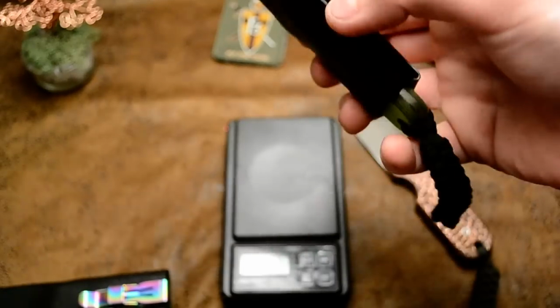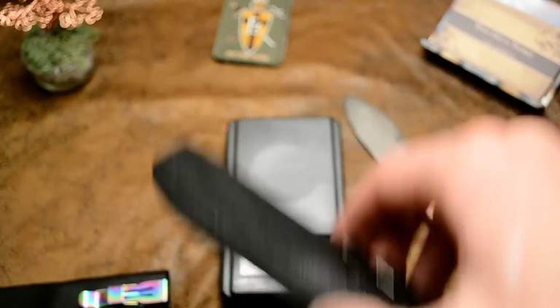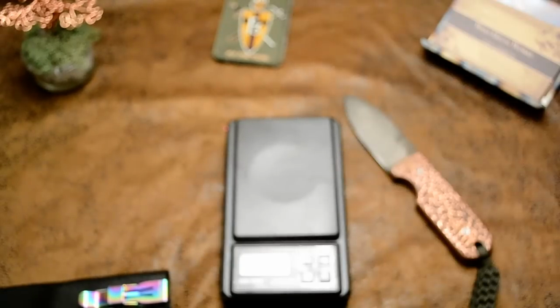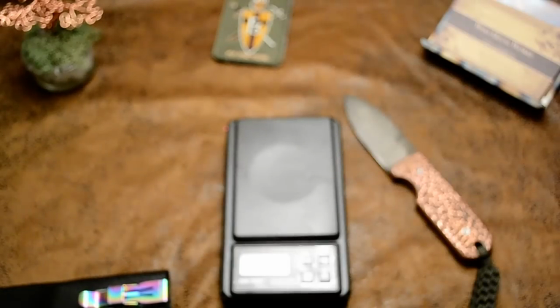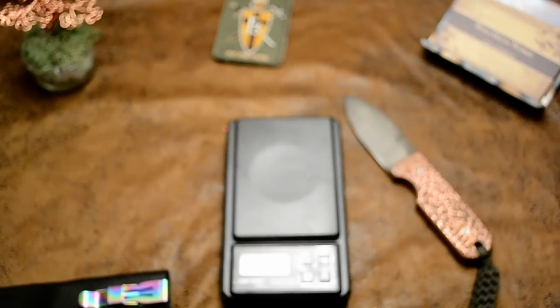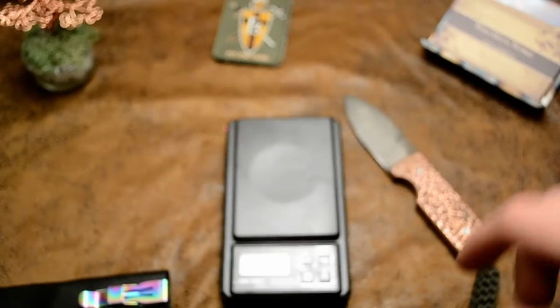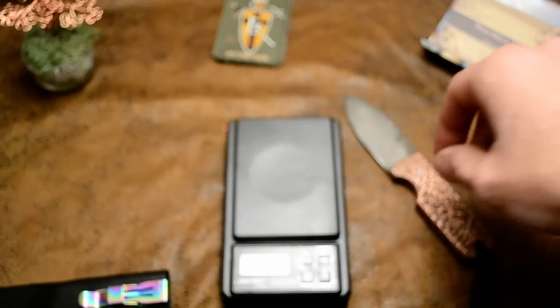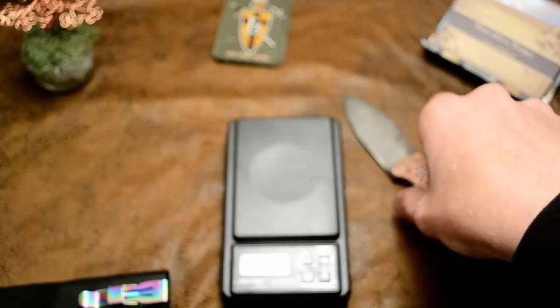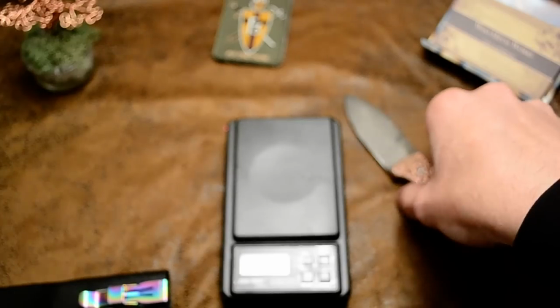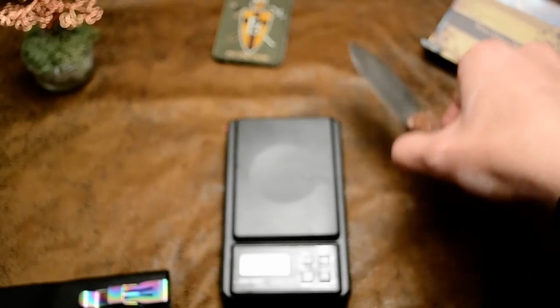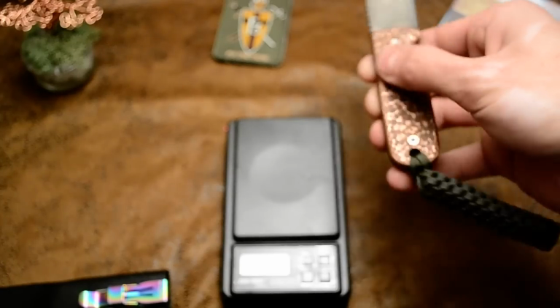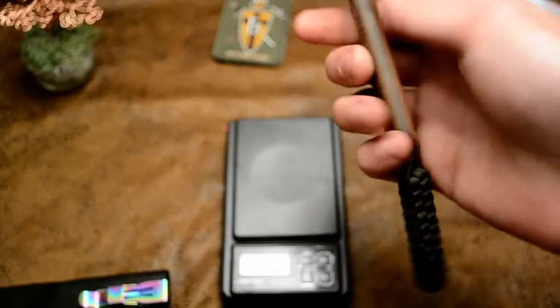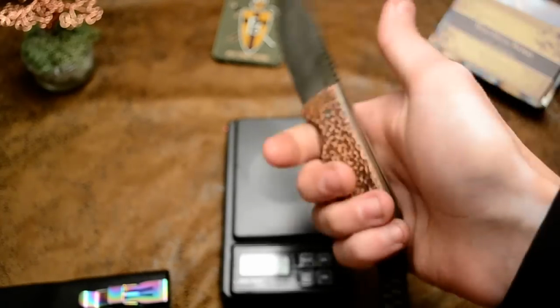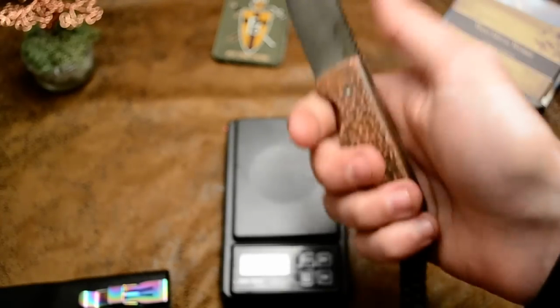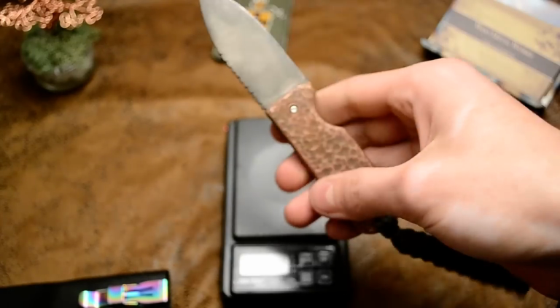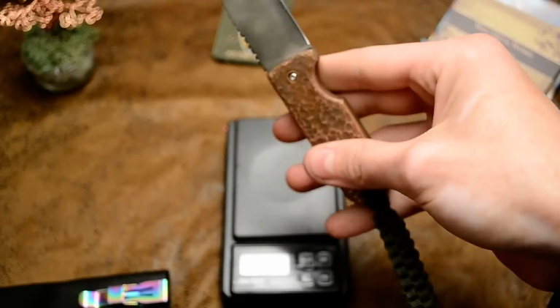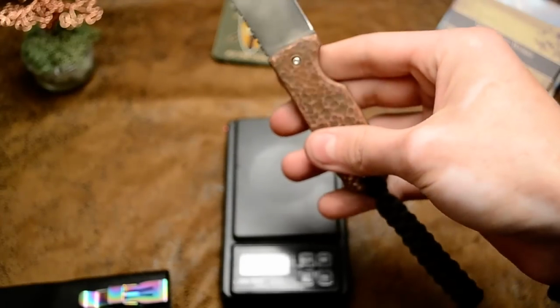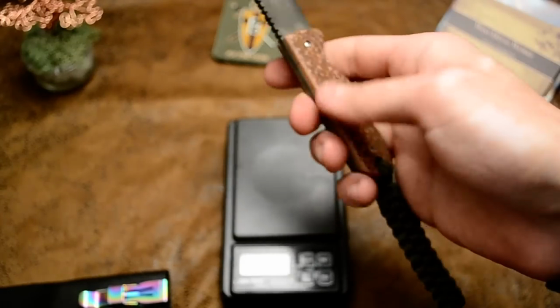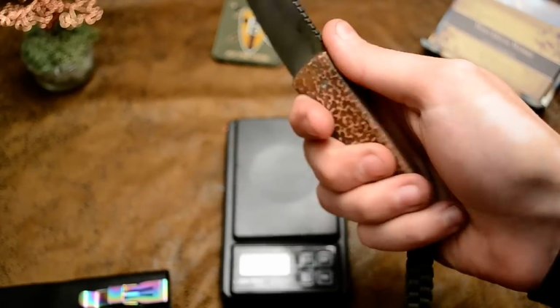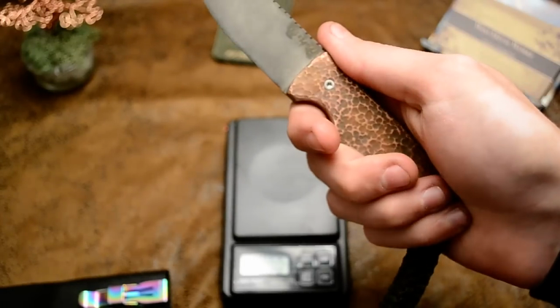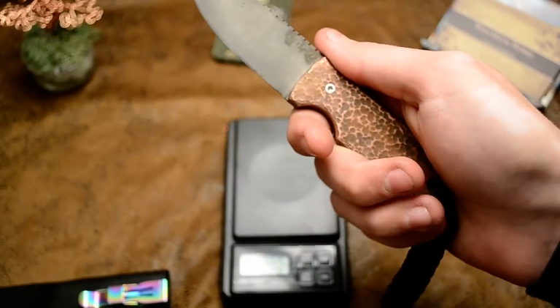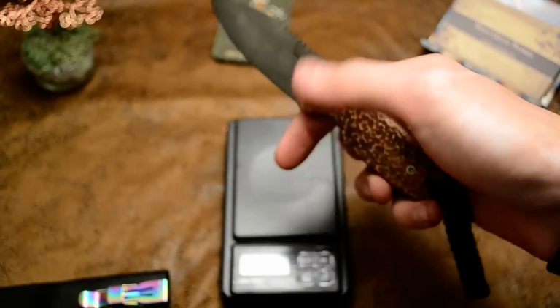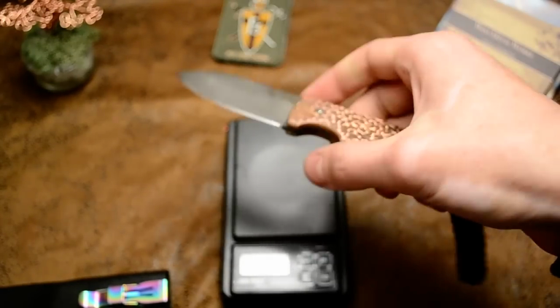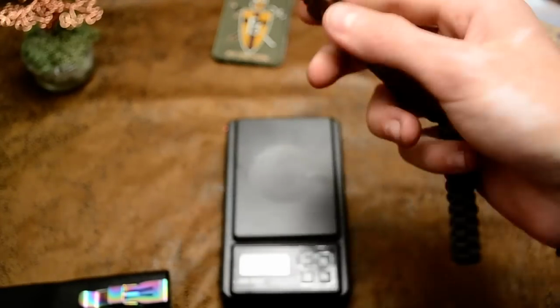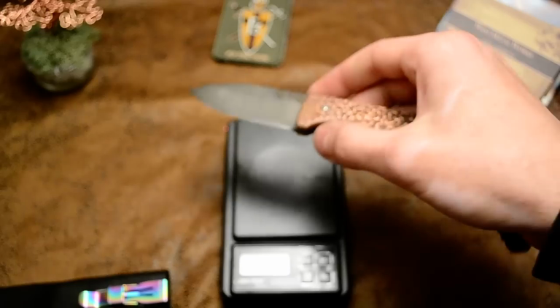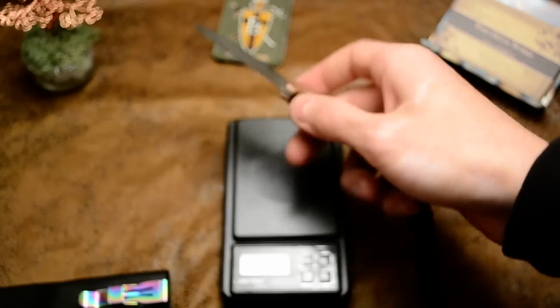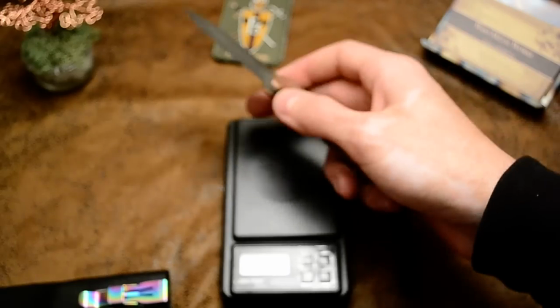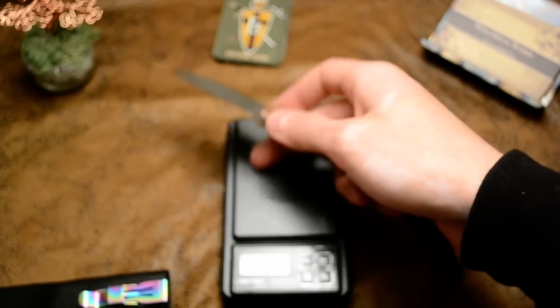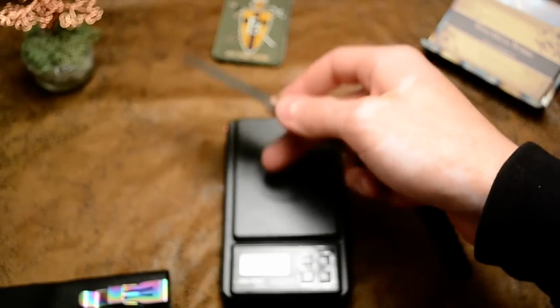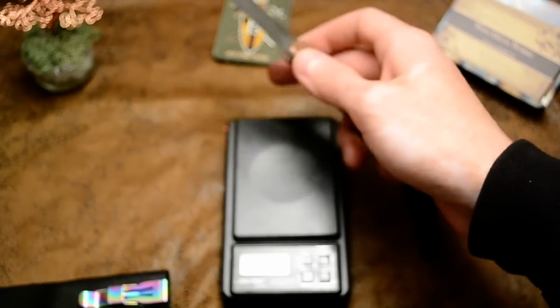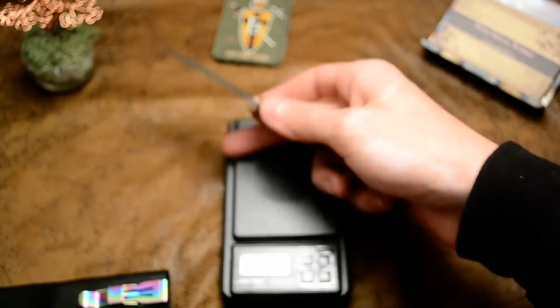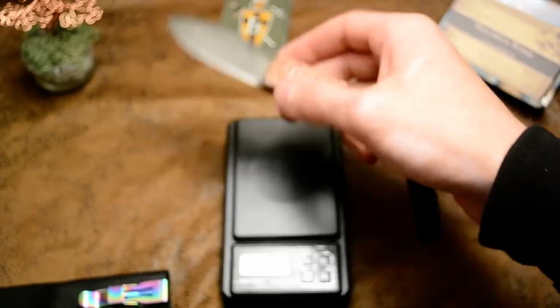So you can see it's almost three ounces heavier with this guy. And the wood one is even lighter, so it's probably four ounces heavier than that one.